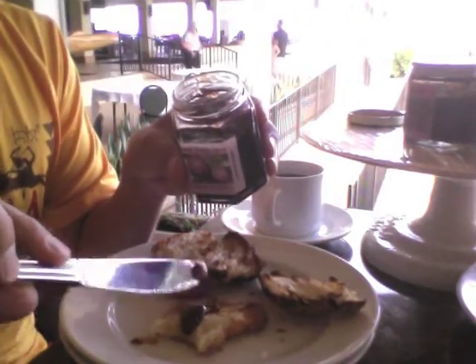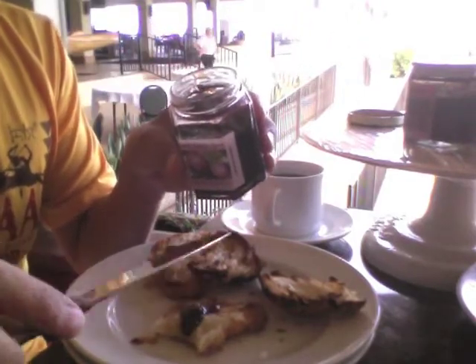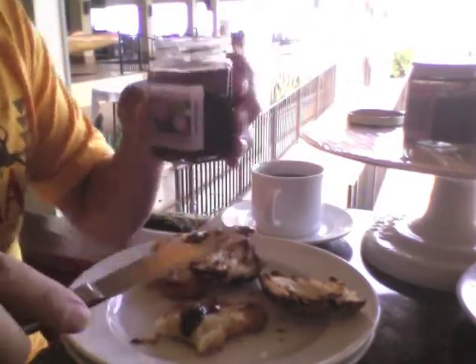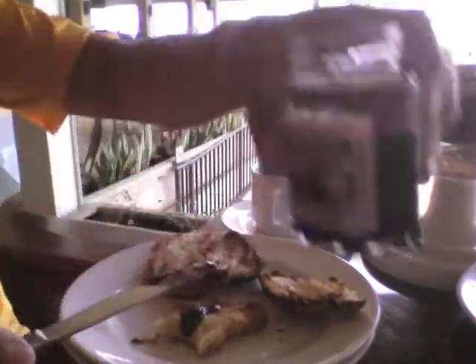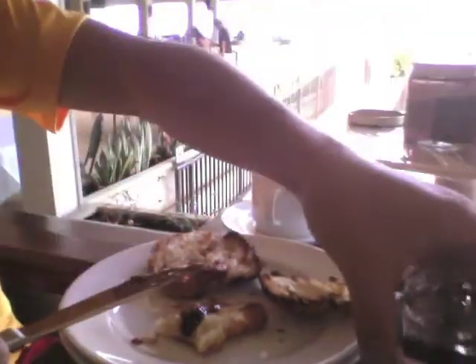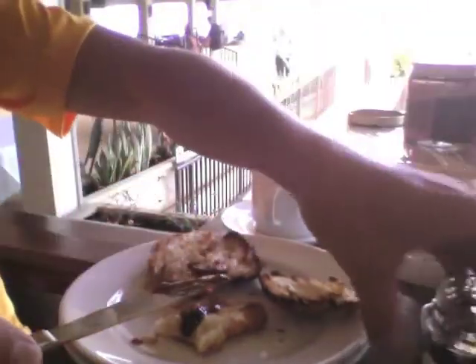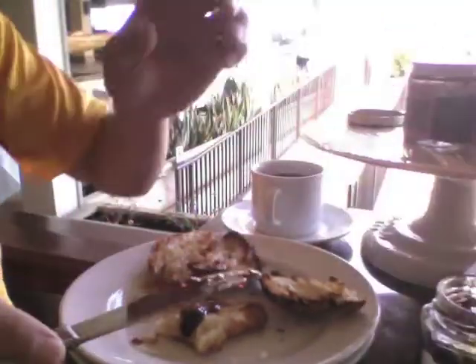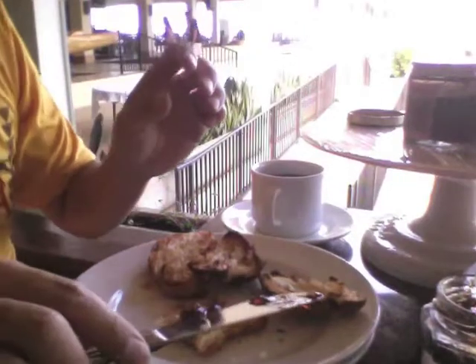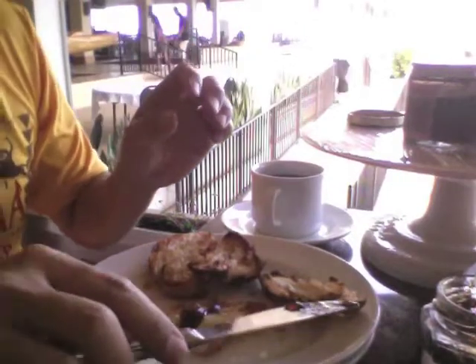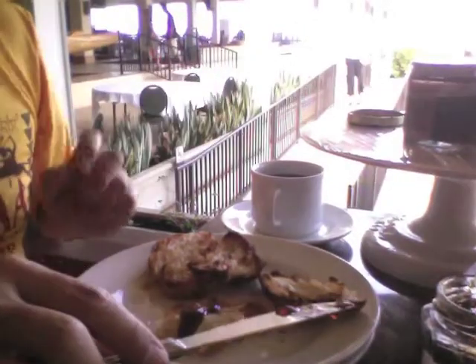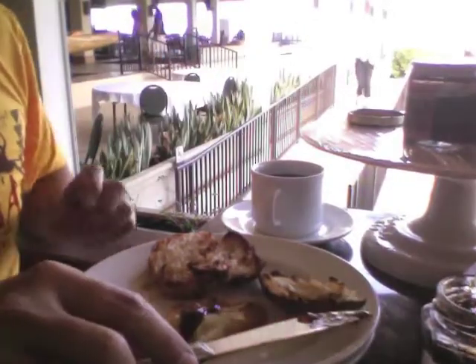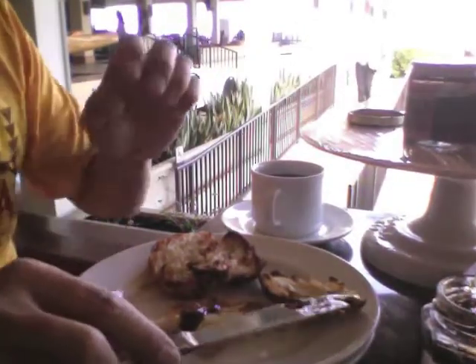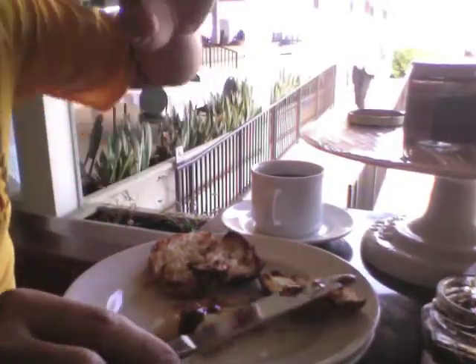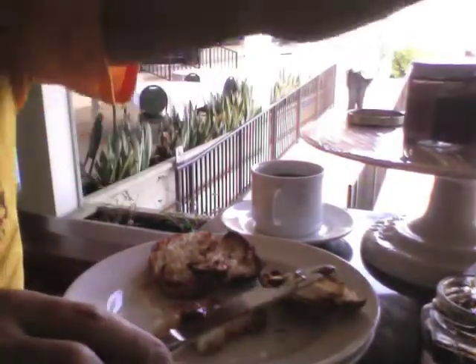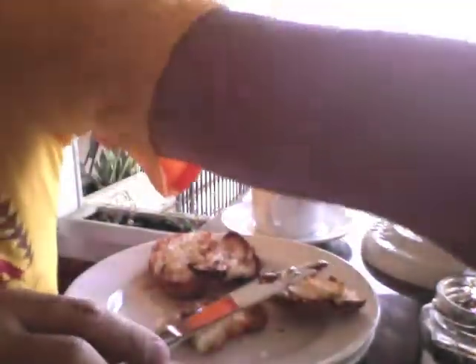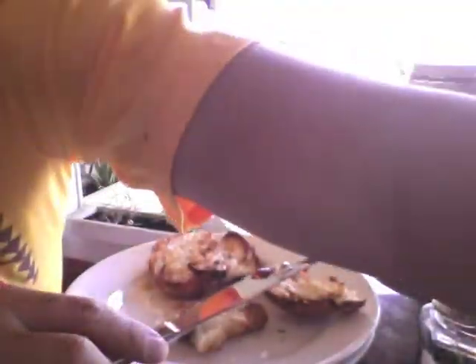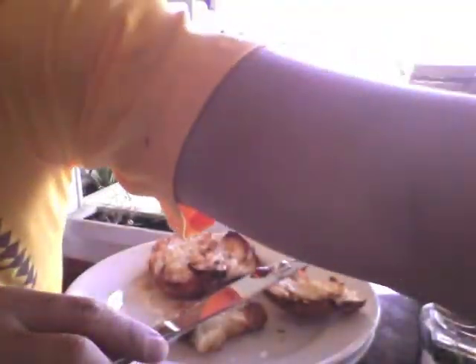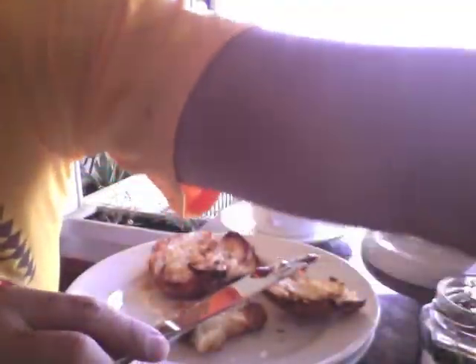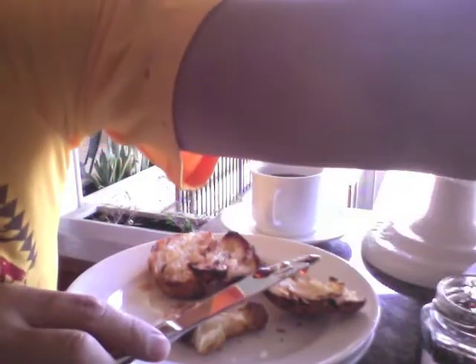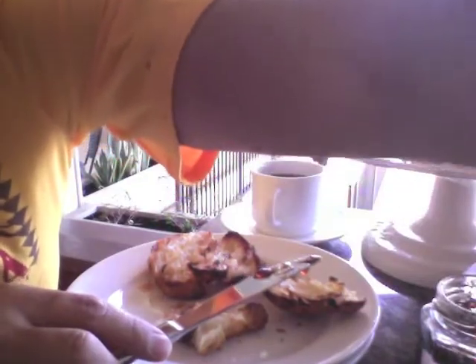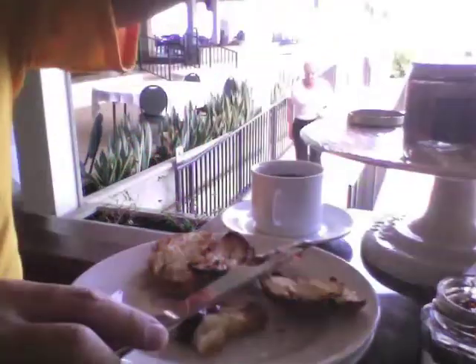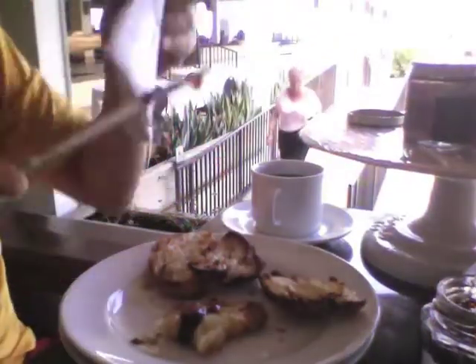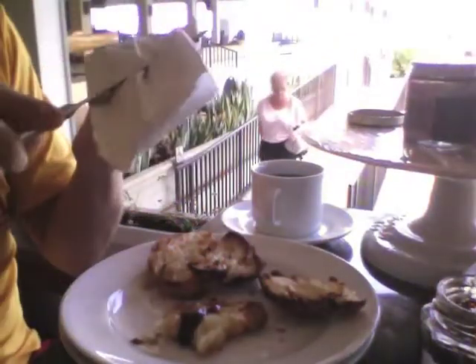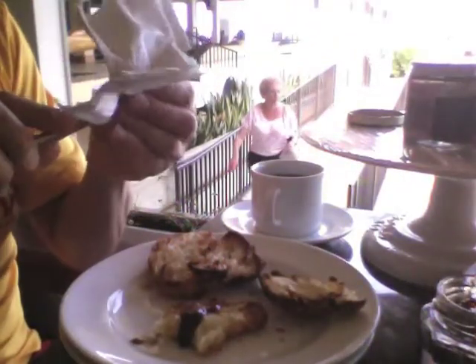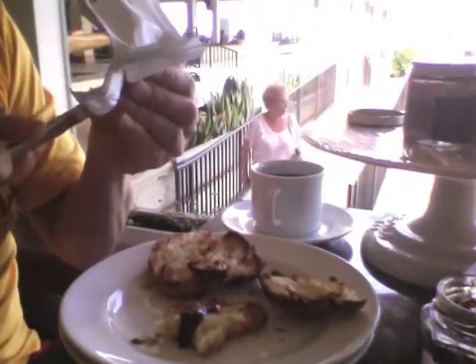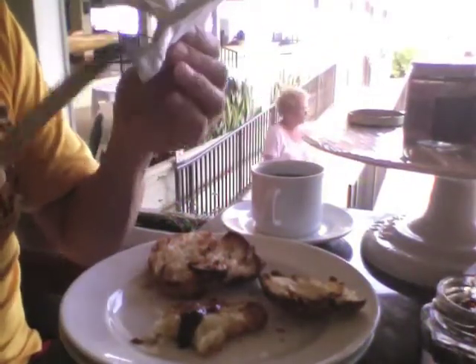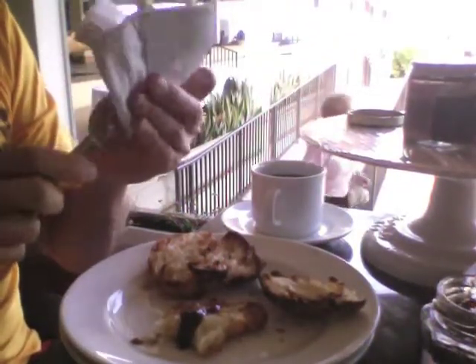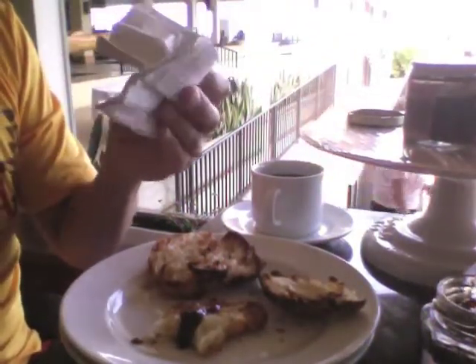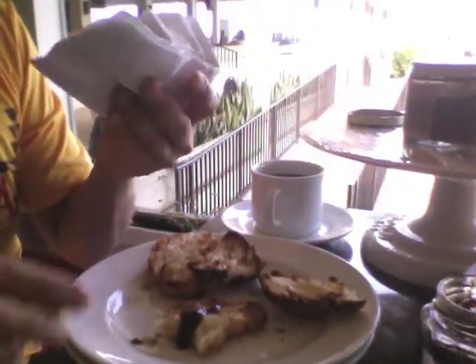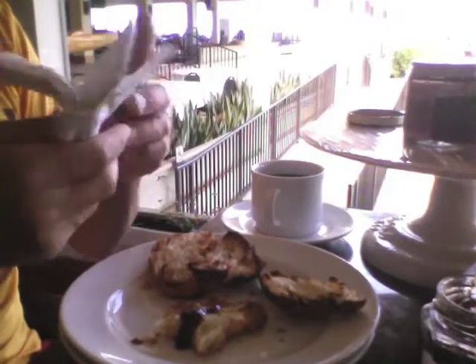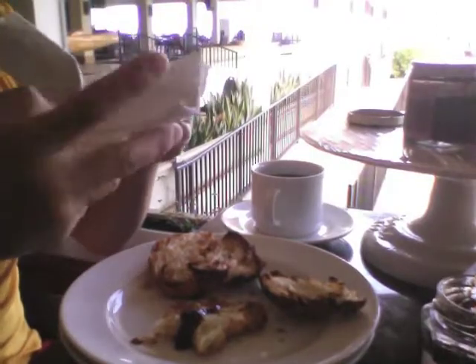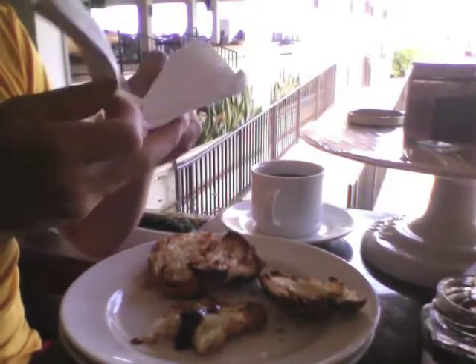All the fruits turn into jam — taste good. Scrambled eggs are good in this hotel.